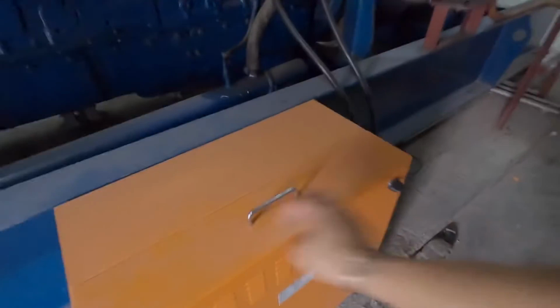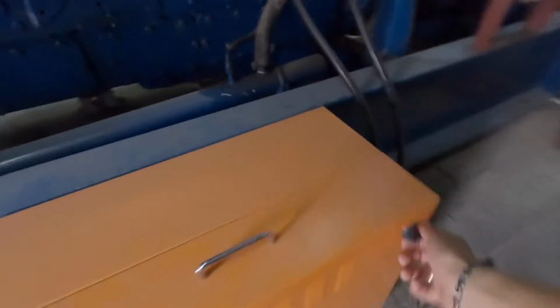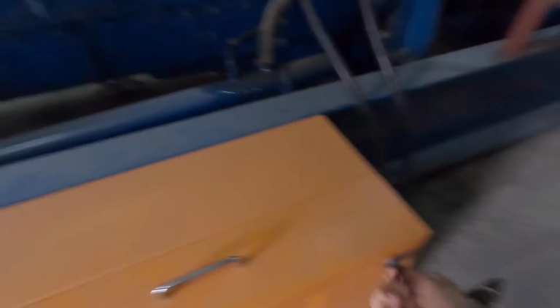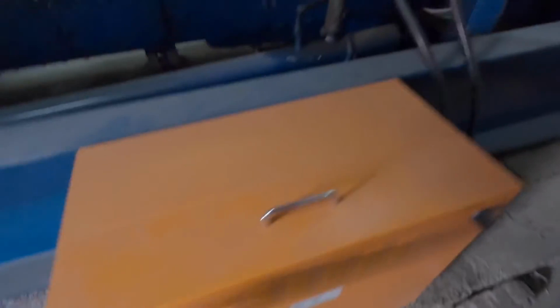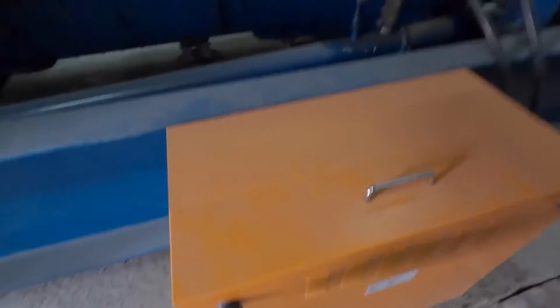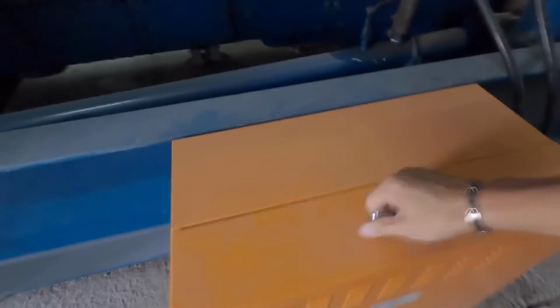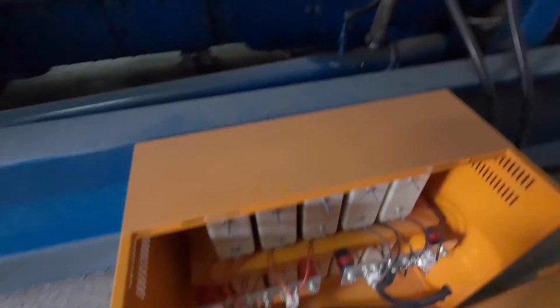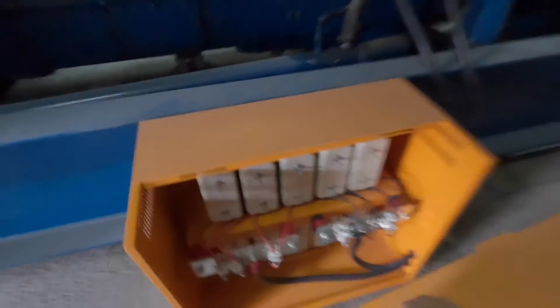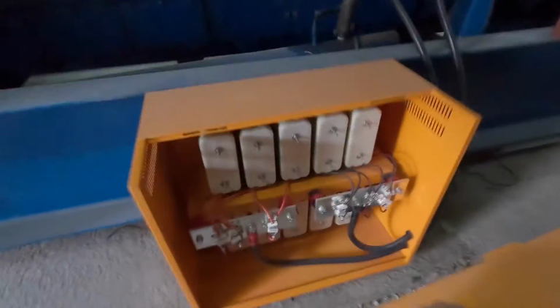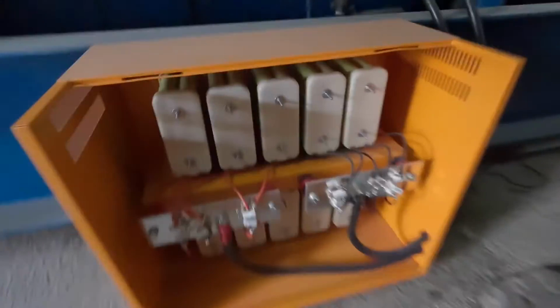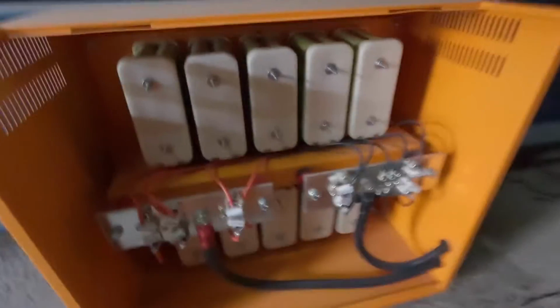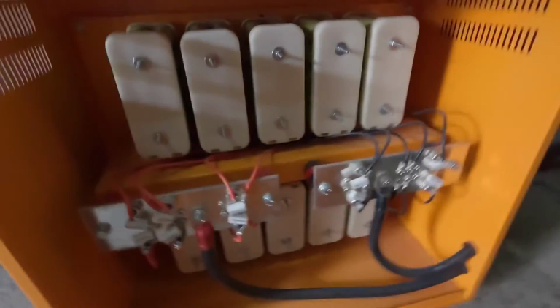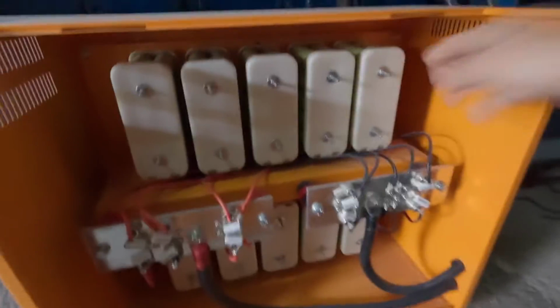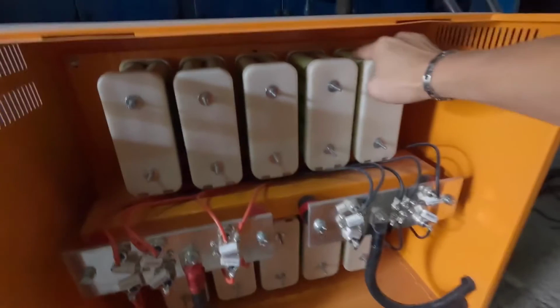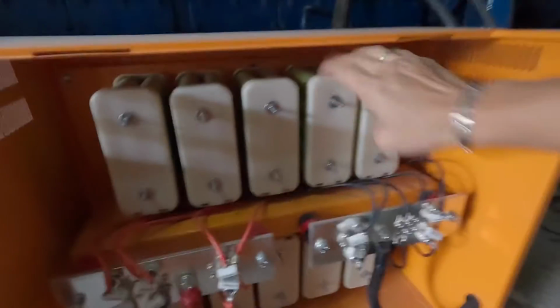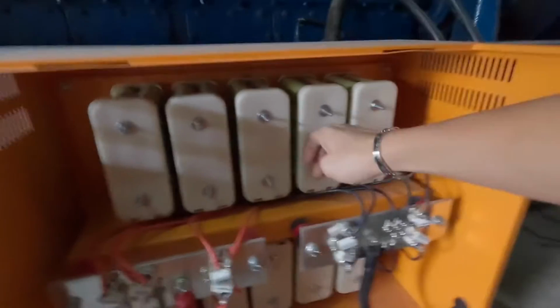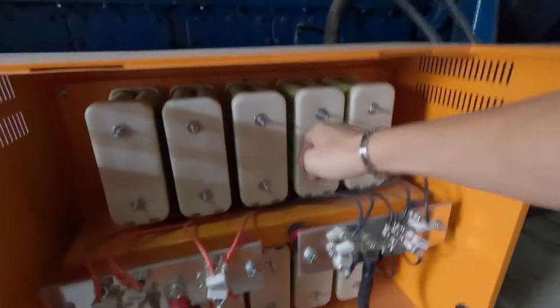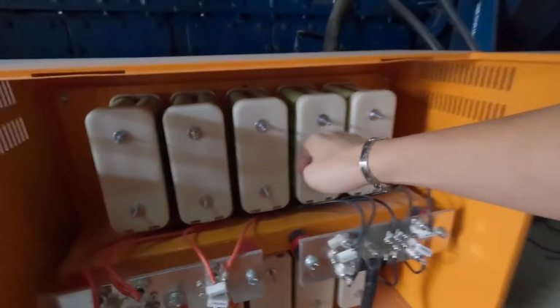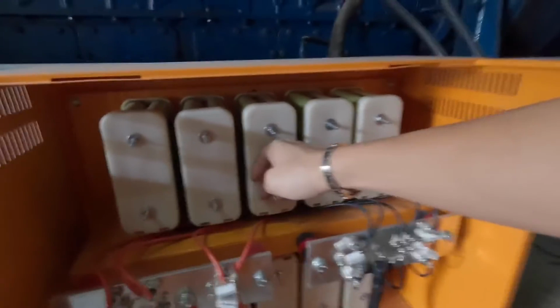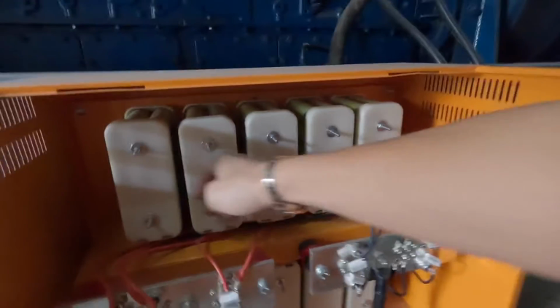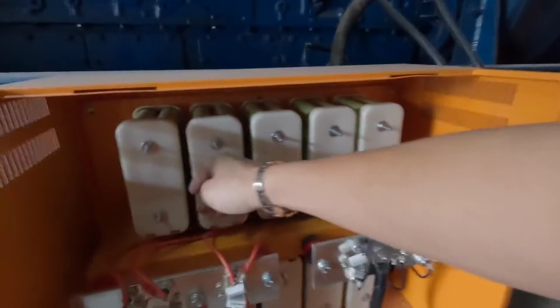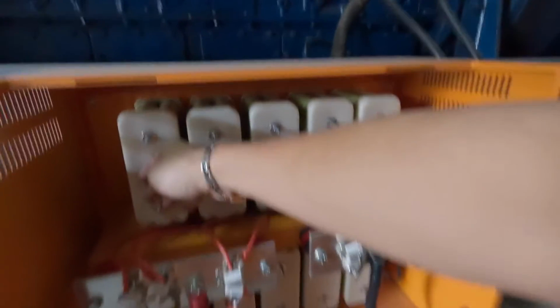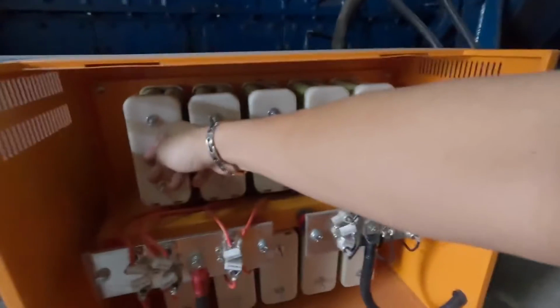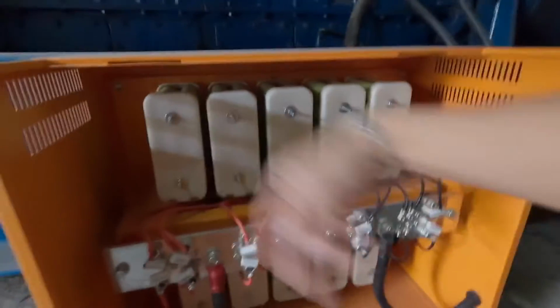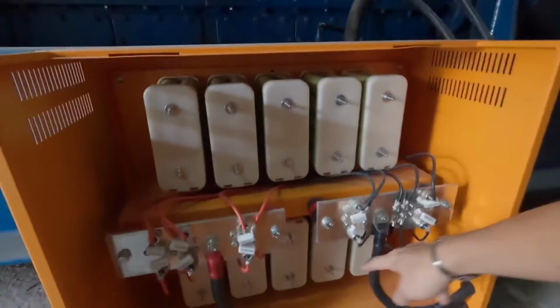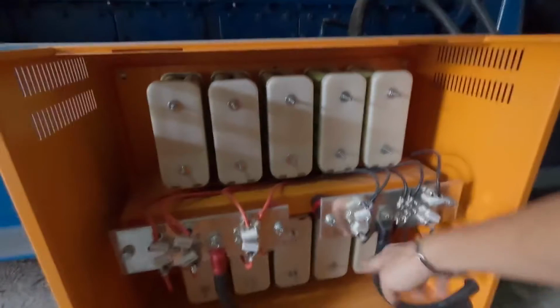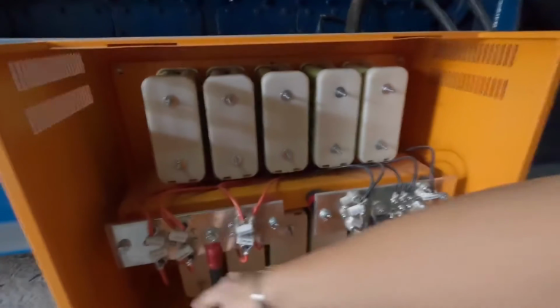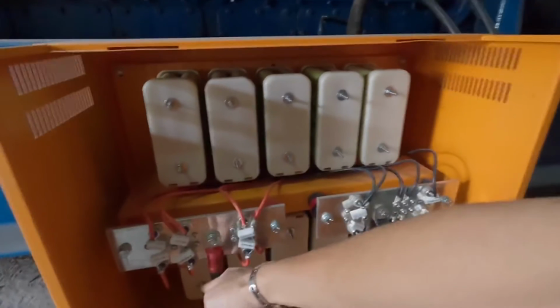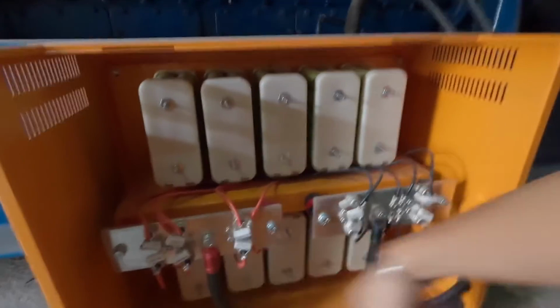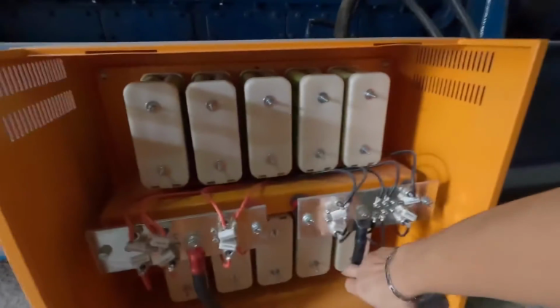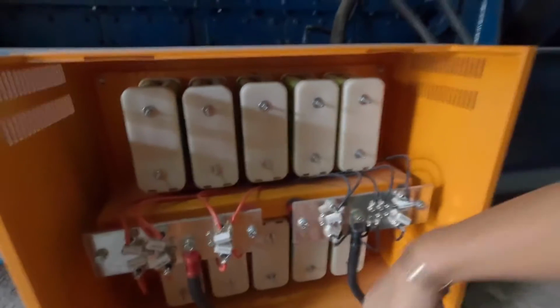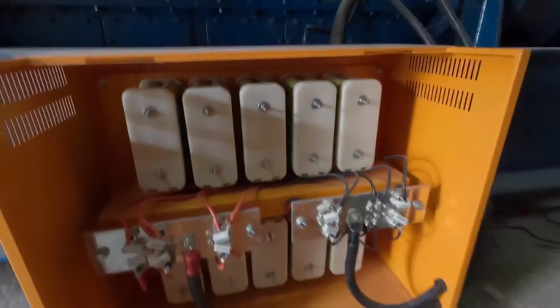First of all, we have the dry cell battery — this is nickel metal hydride. Let's touch the battery to check for any overcharge condition, any burn, and check the termination is tightened.